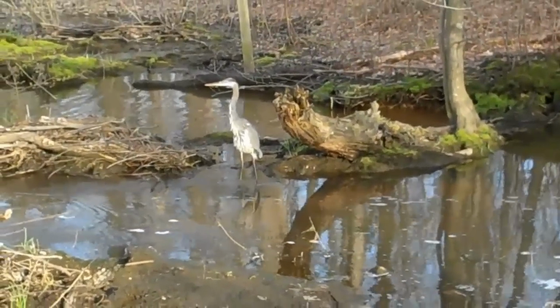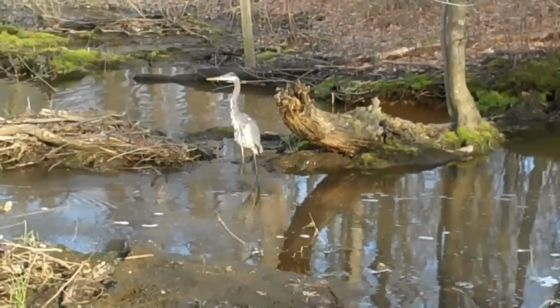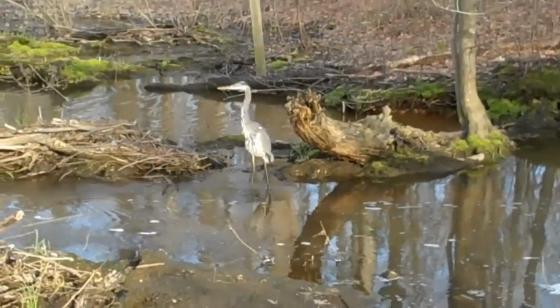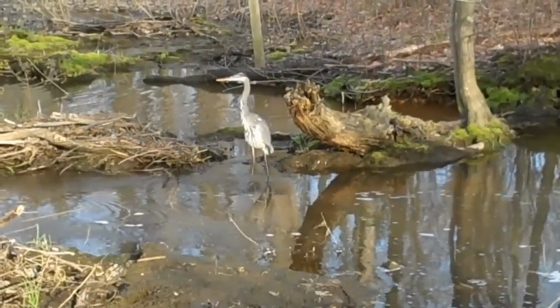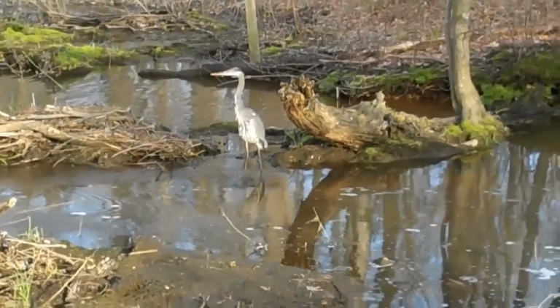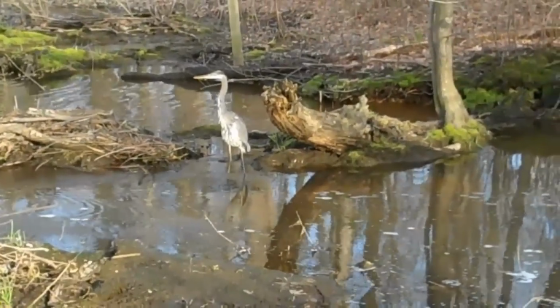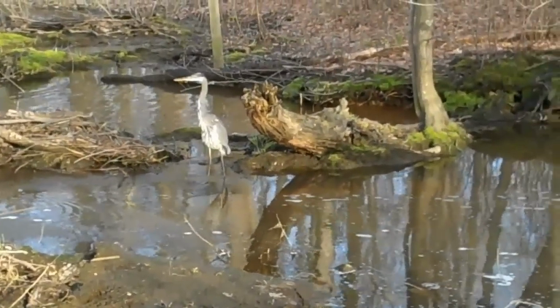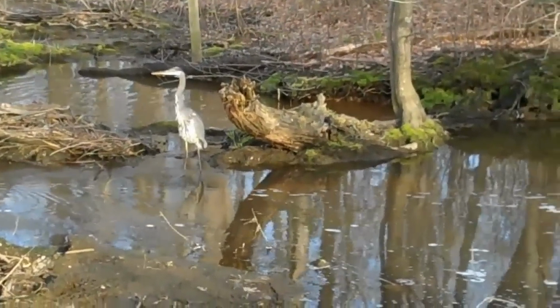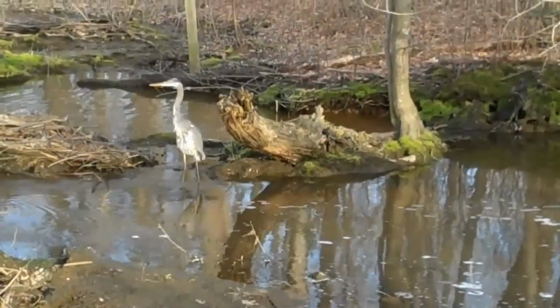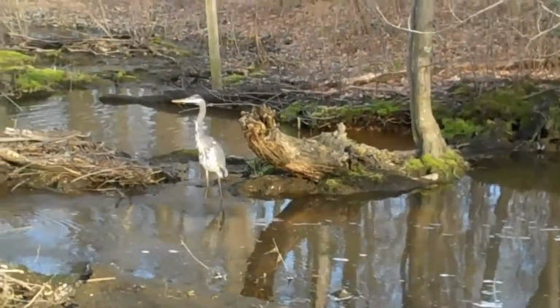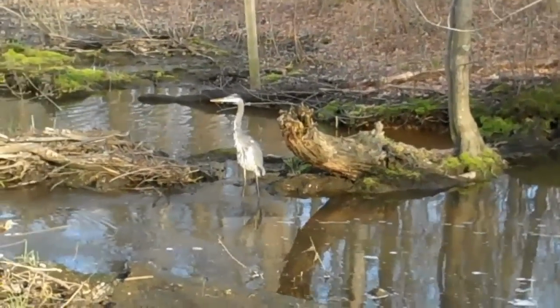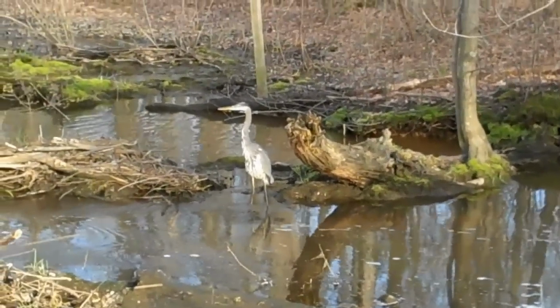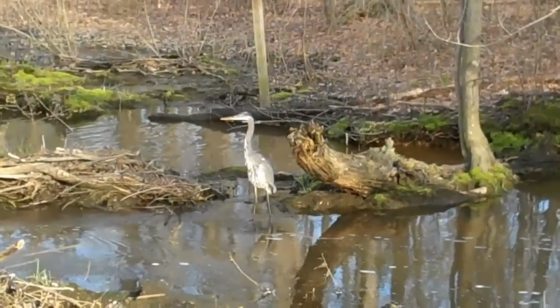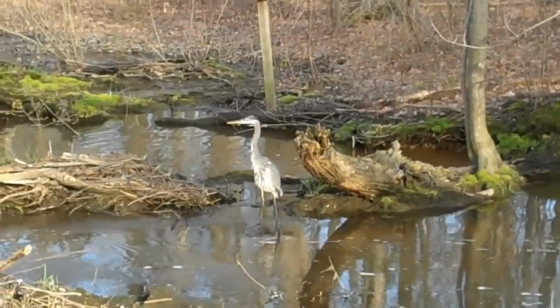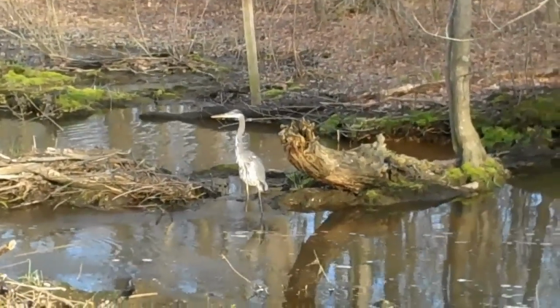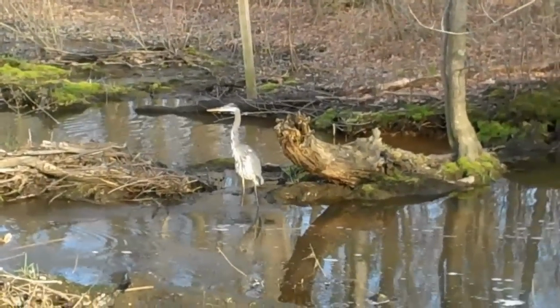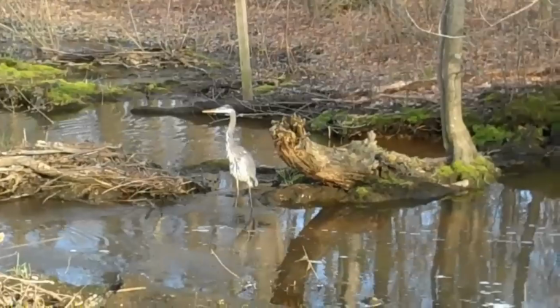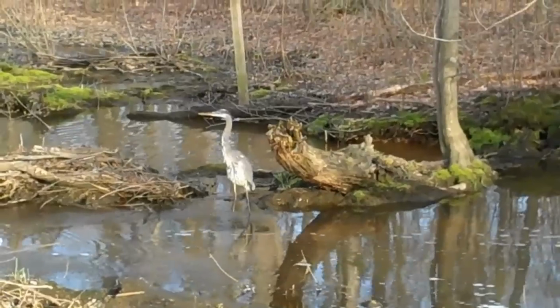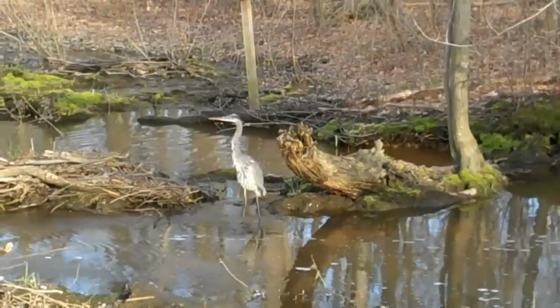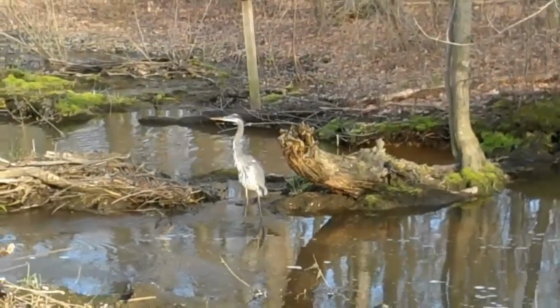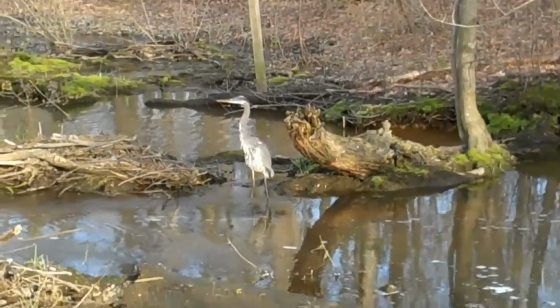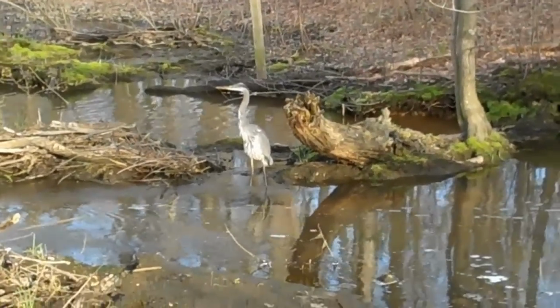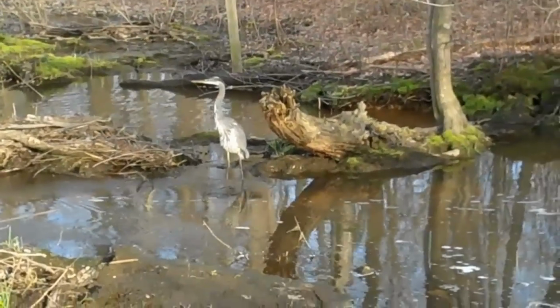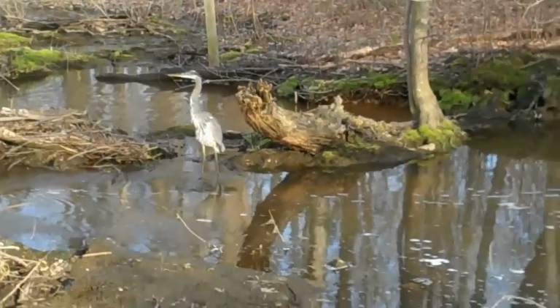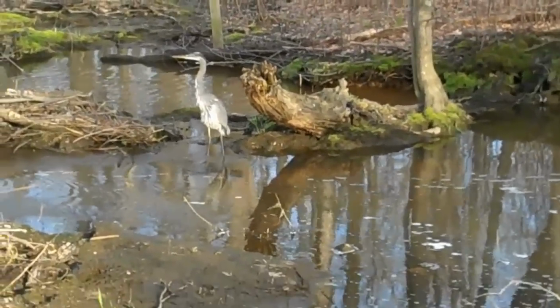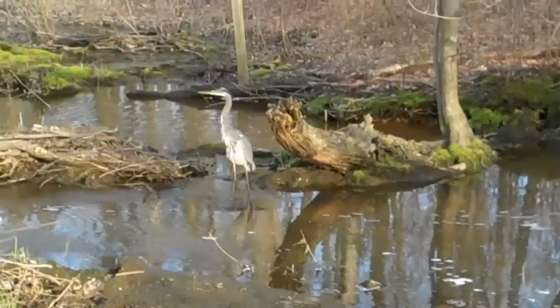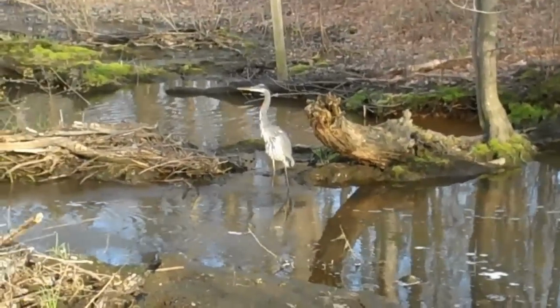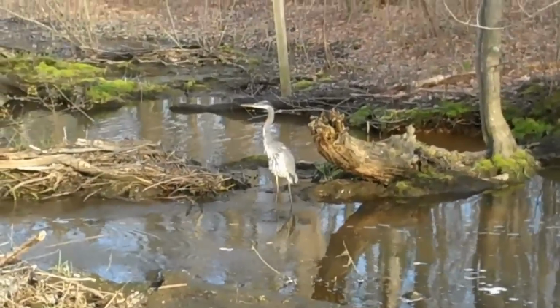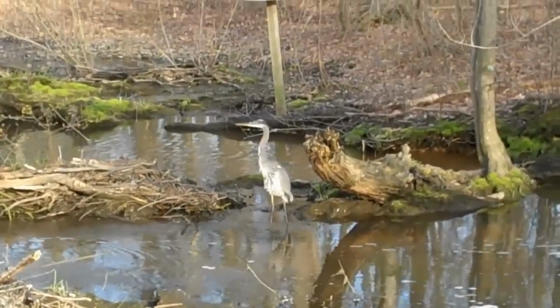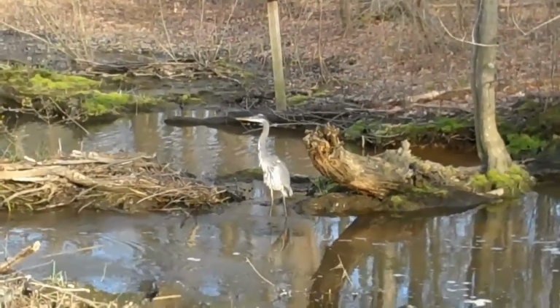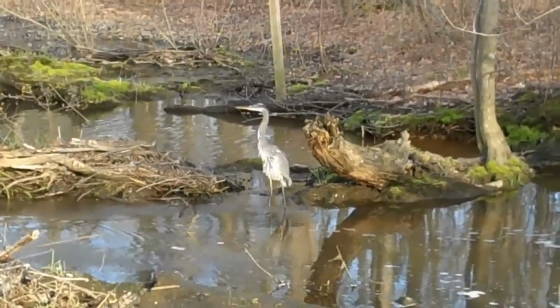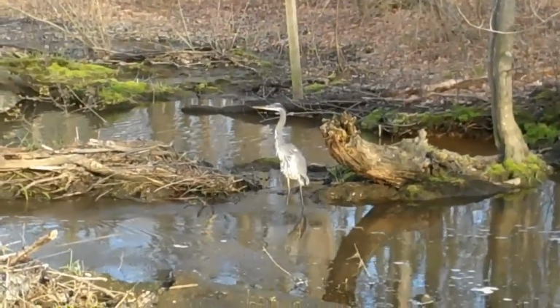Before us, we see what appears to be a crow on.